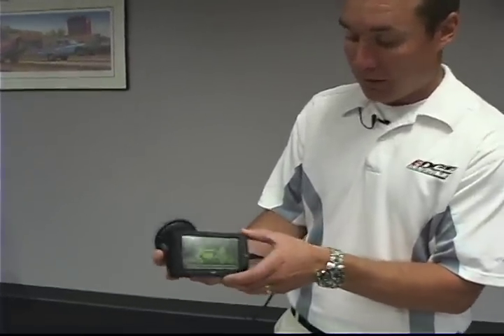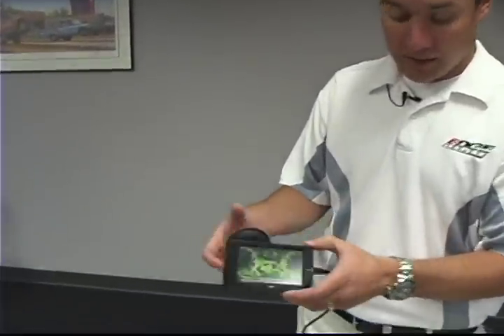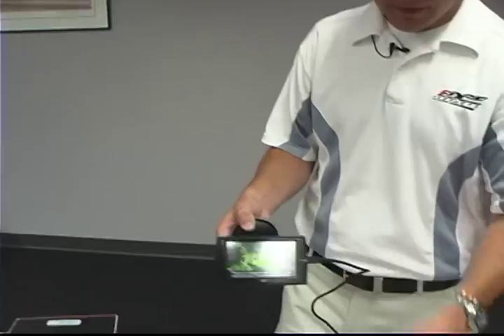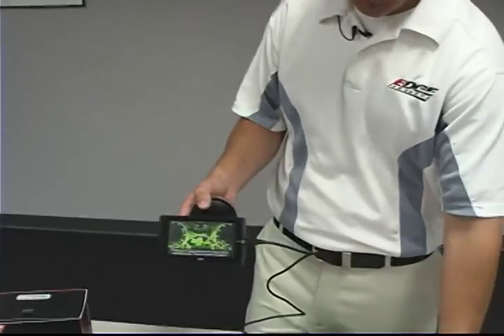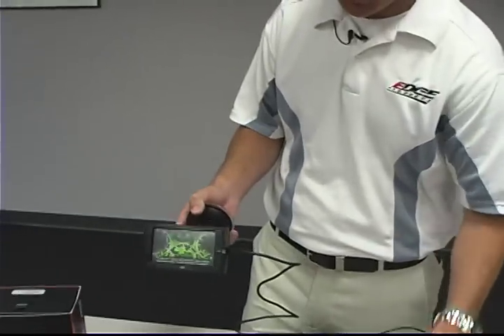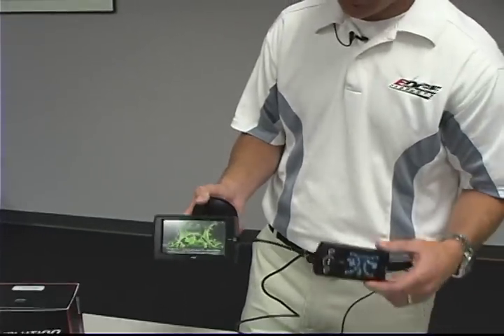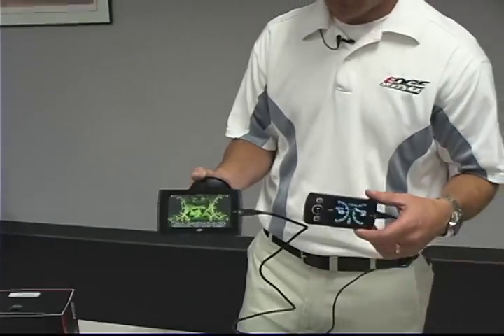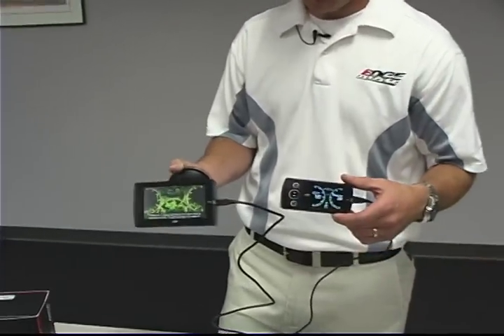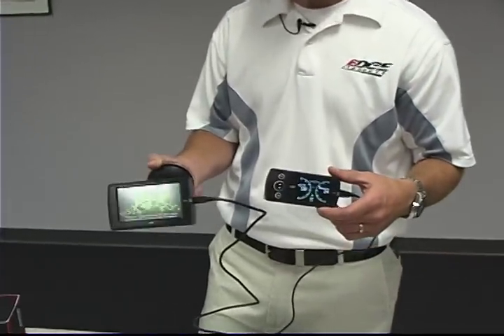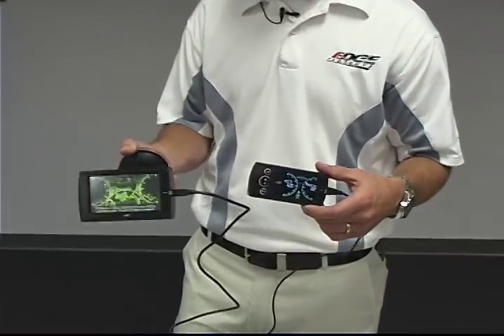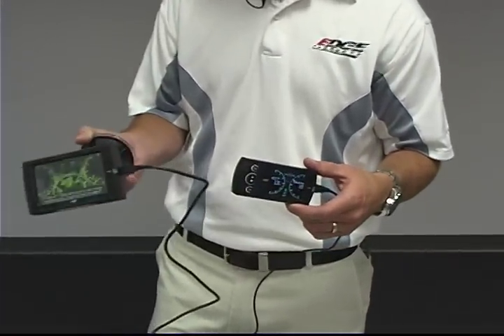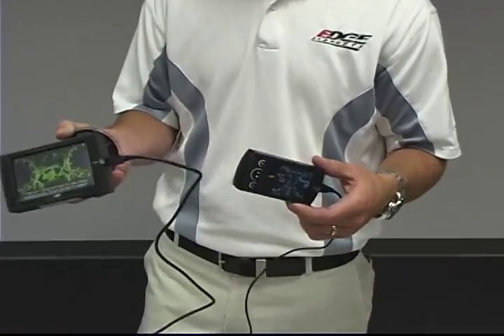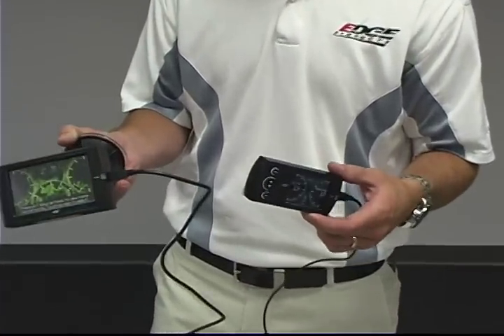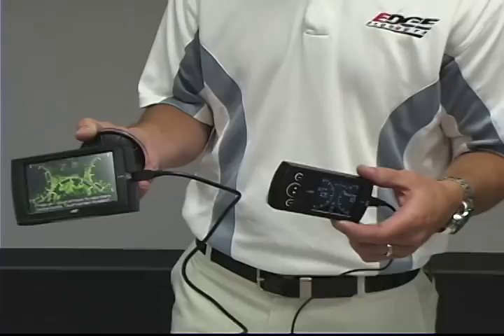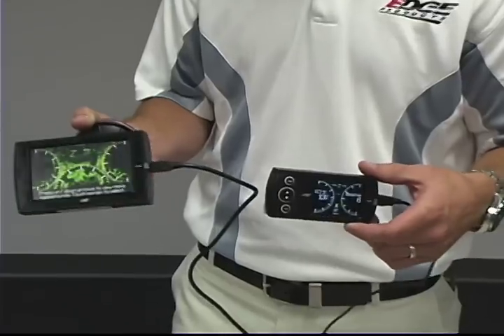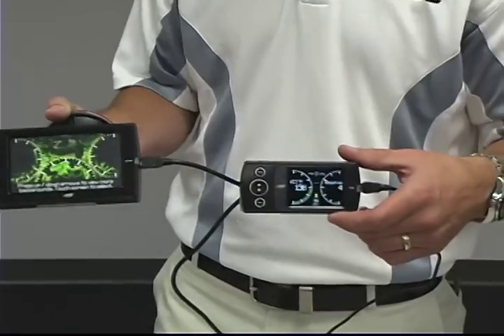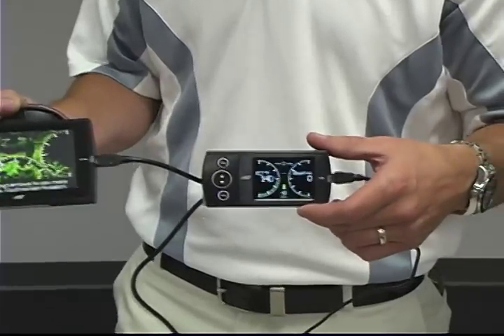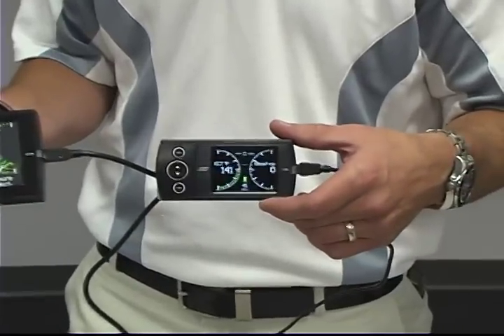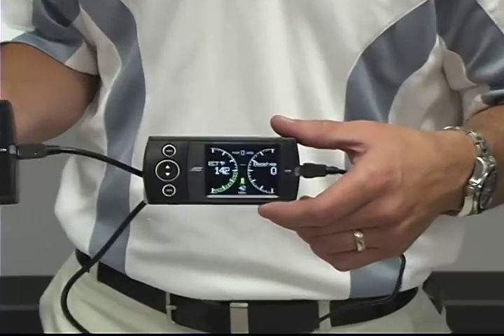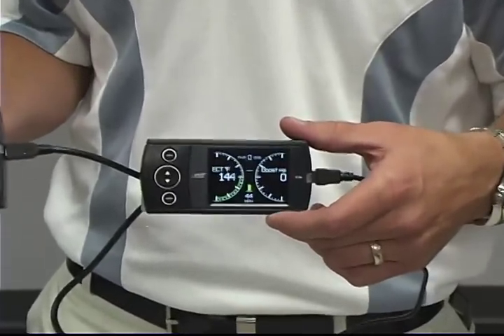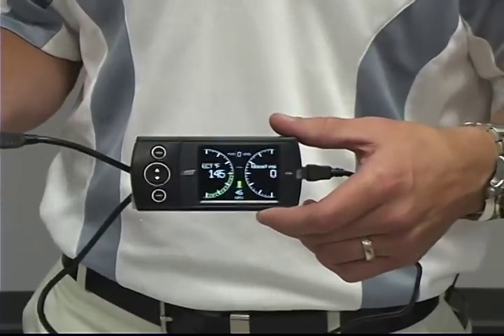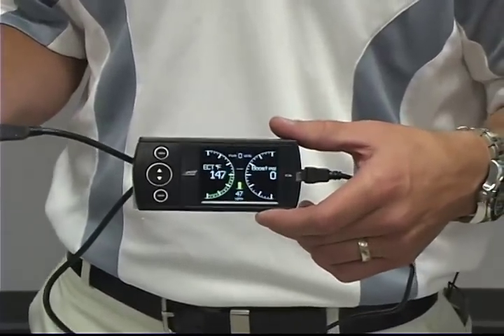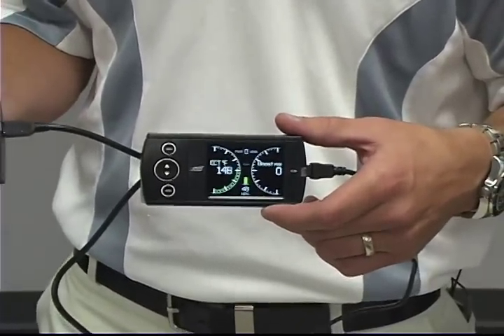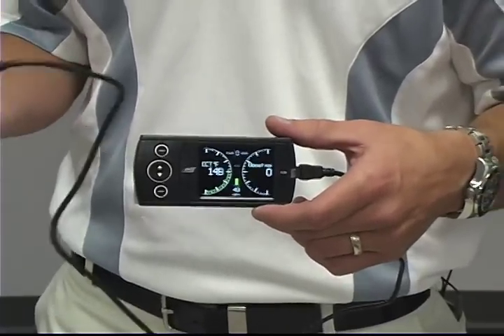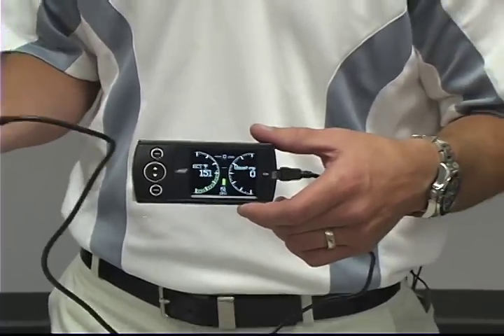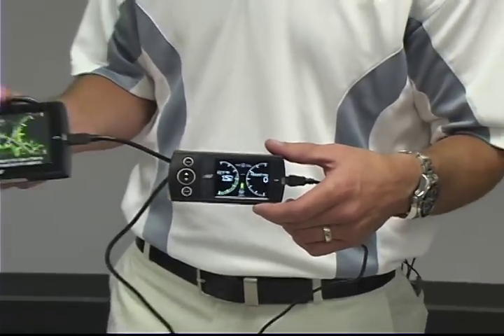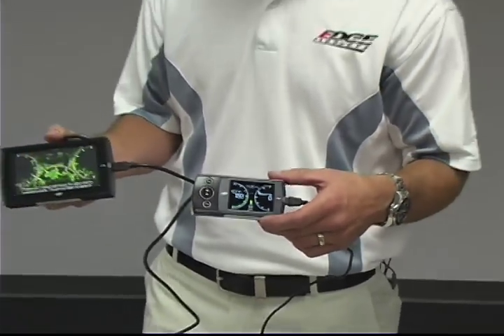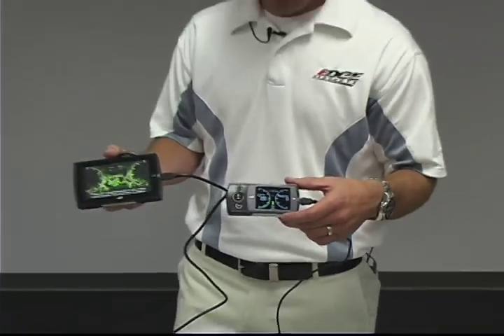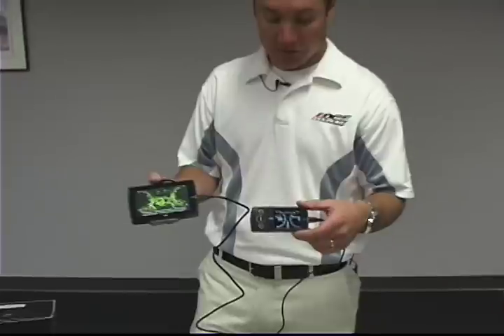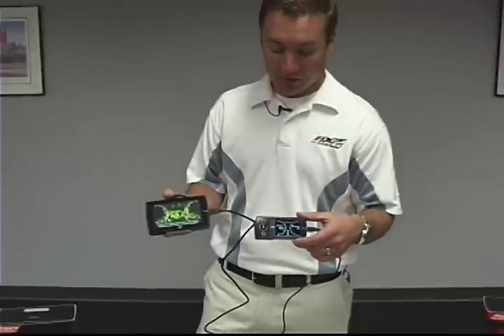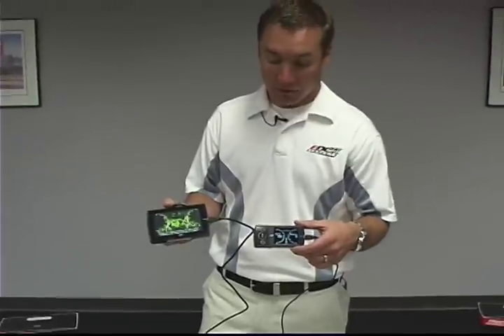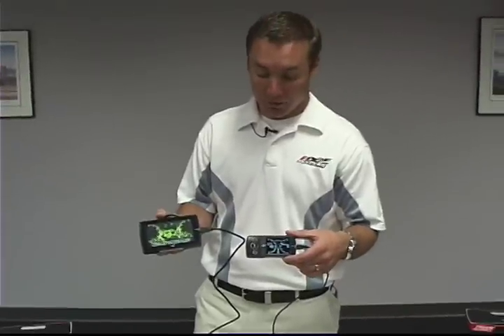The CS and CTS come competitively priced as well. The CTS diesel retails for around $649 and the CS retails for around $499. In the gas market, the CTS is $589 and the CS is $439.